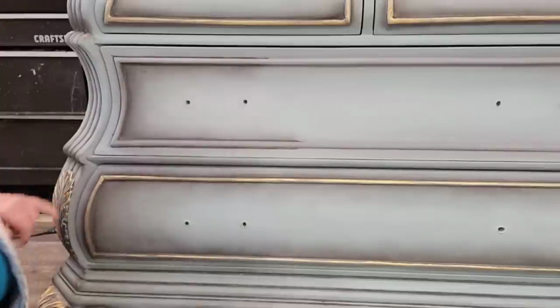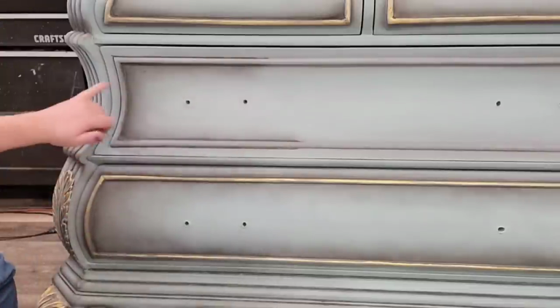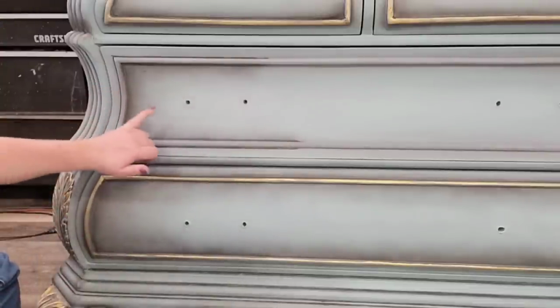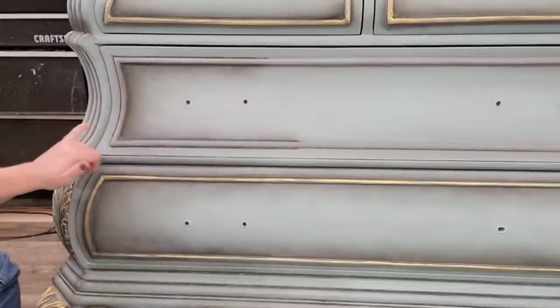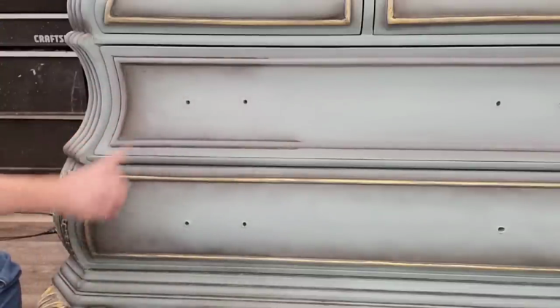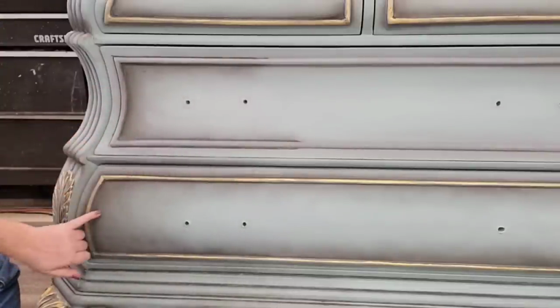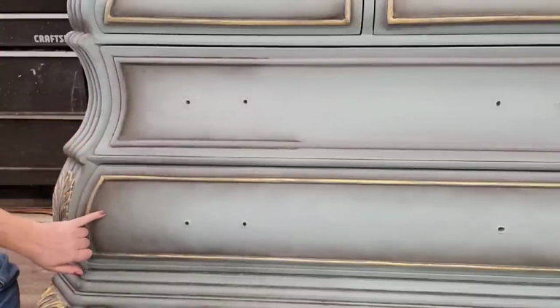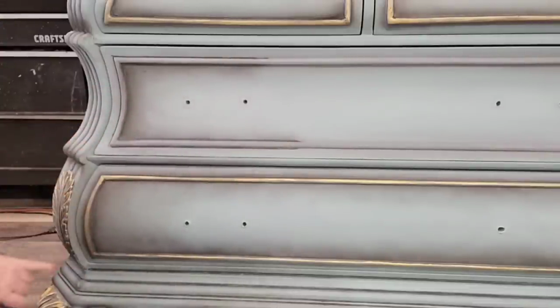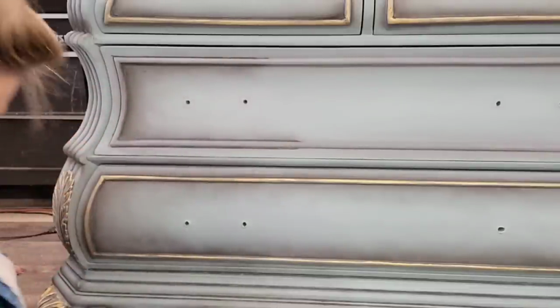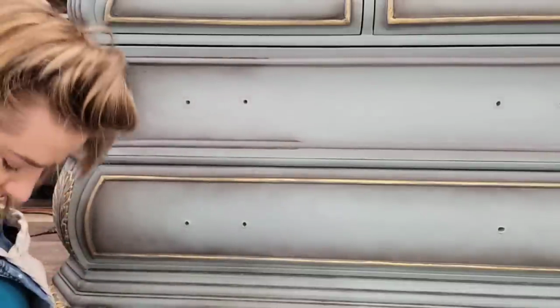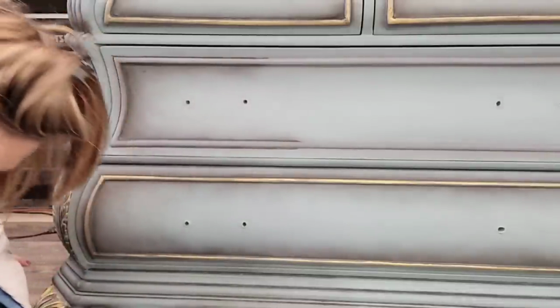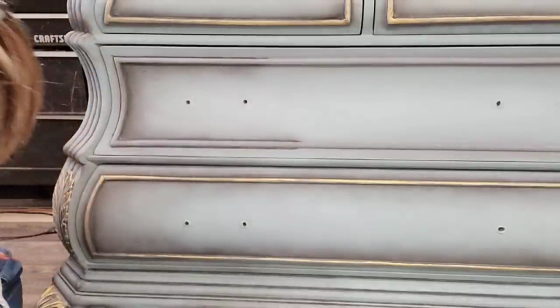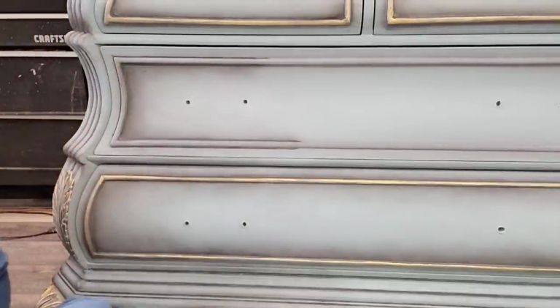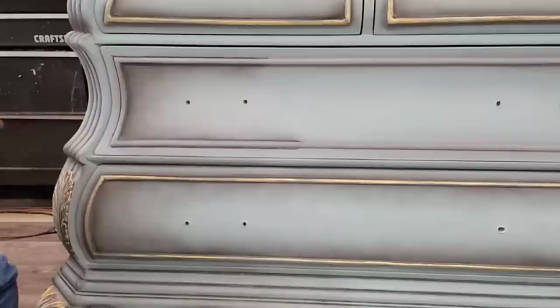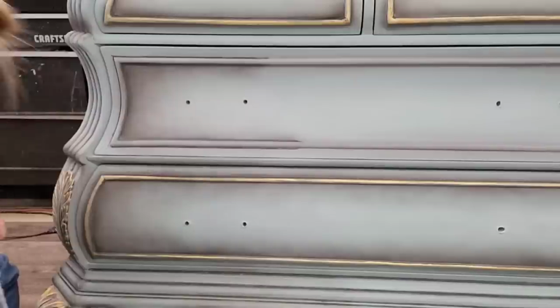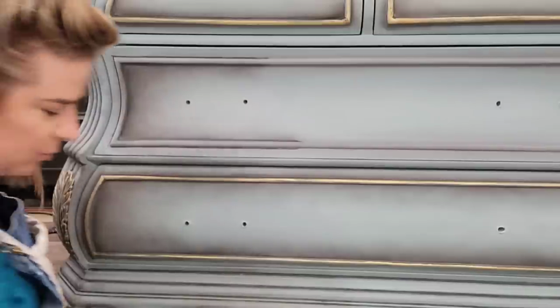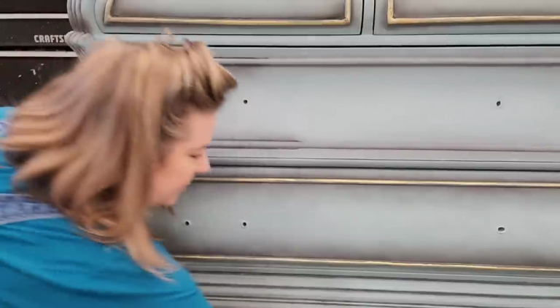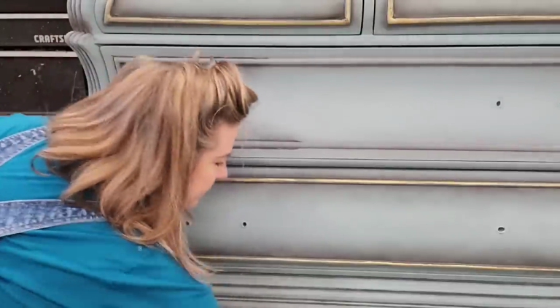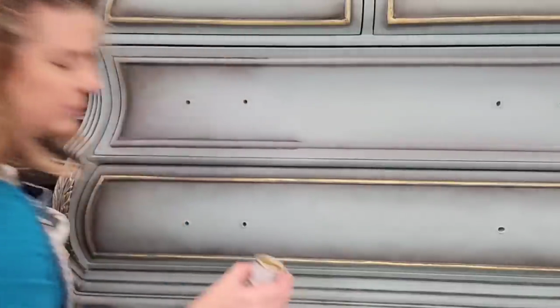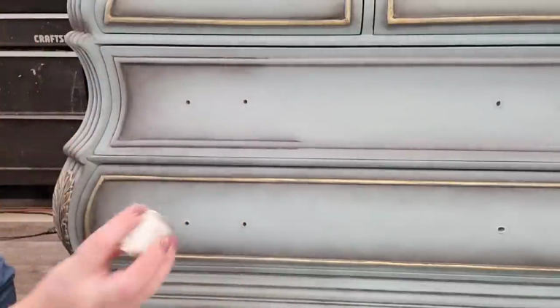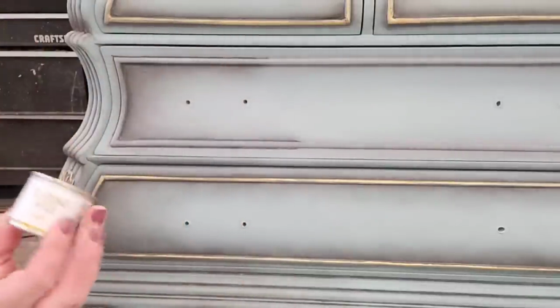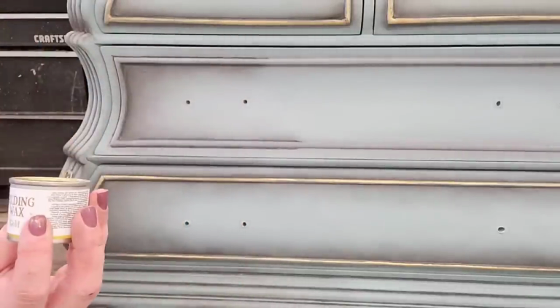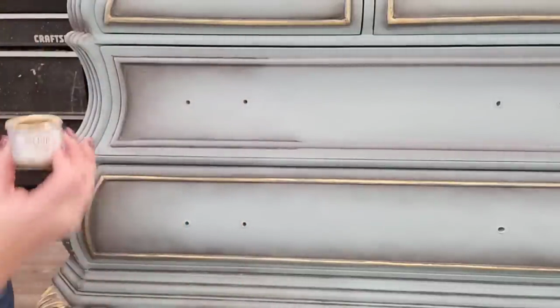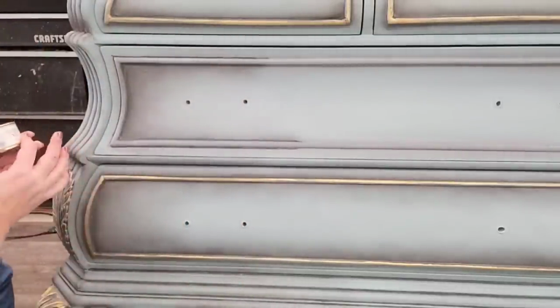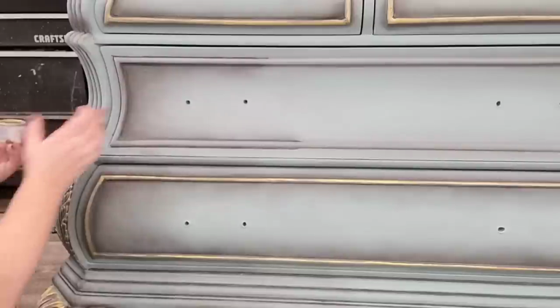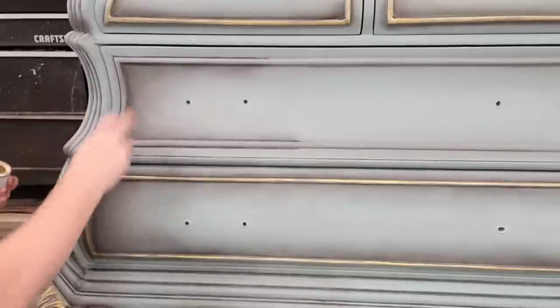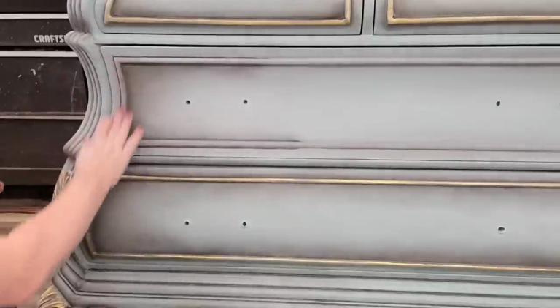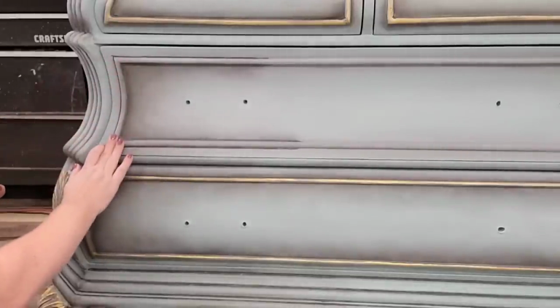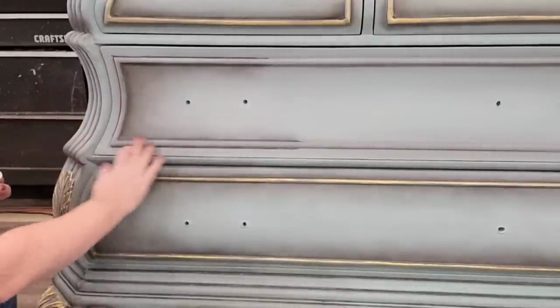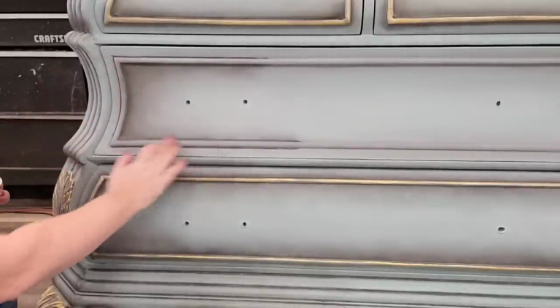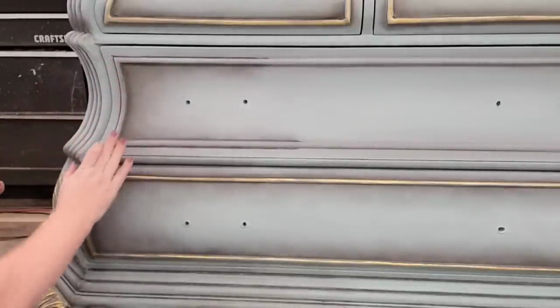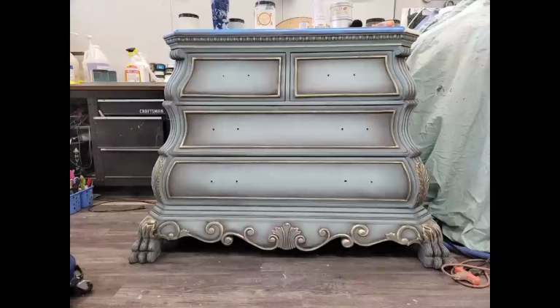I pull the wax out a little further to match the drawer underneath, add a bit more brown, and then take my Dixie Belle Dismal Gold gilding wax to frame out the molding details around the drawer — tying in gold accents across the piece.